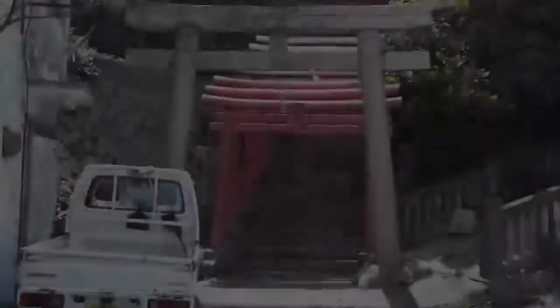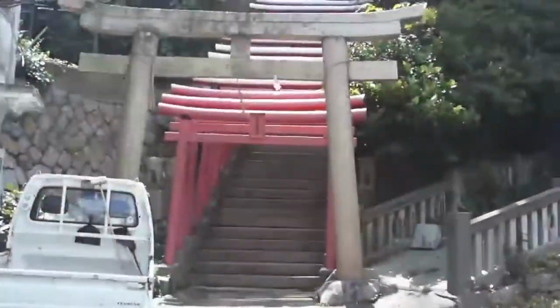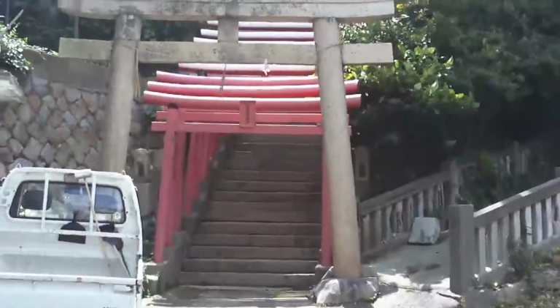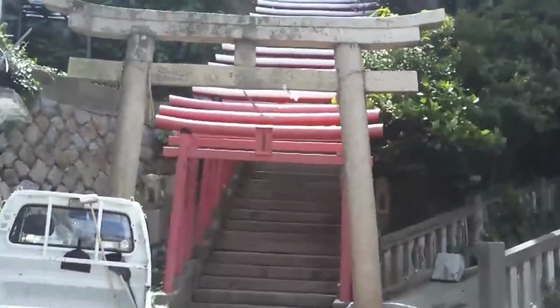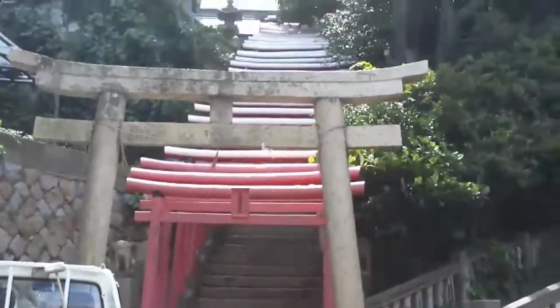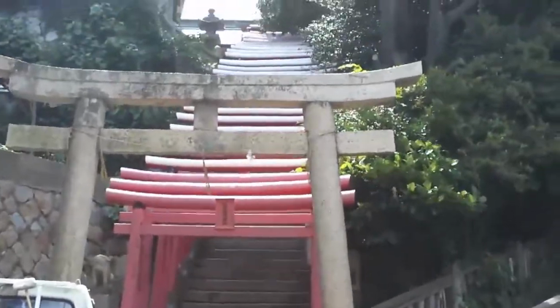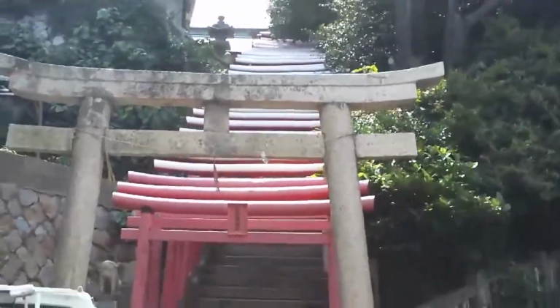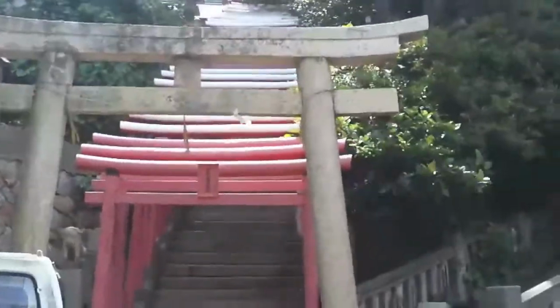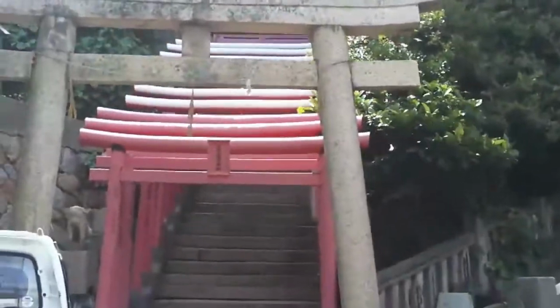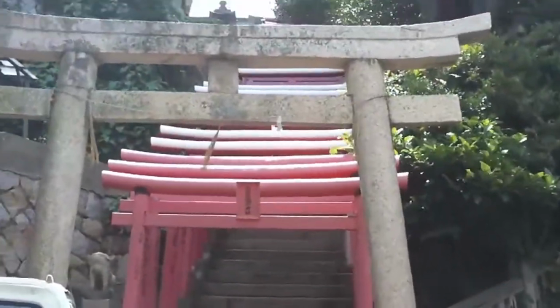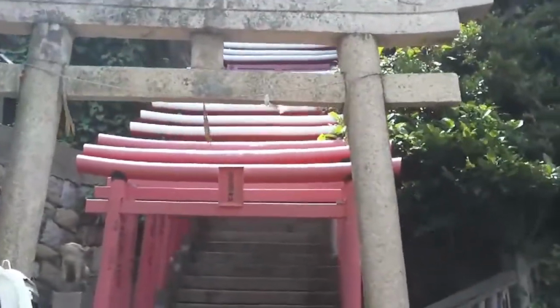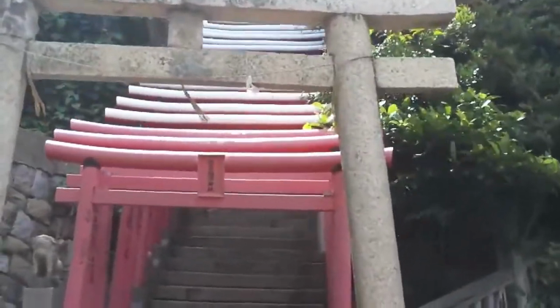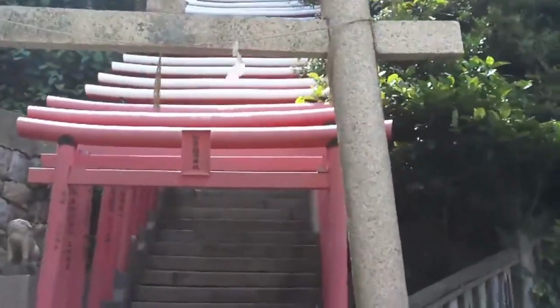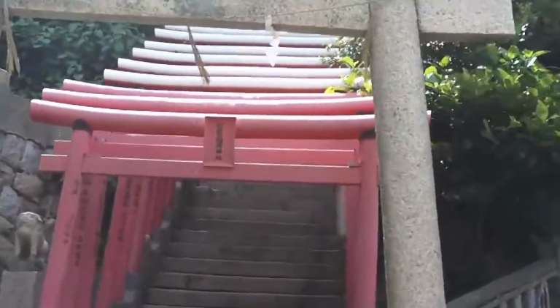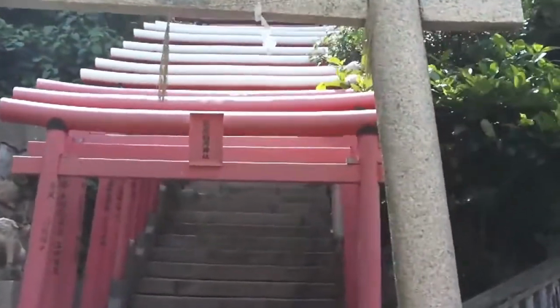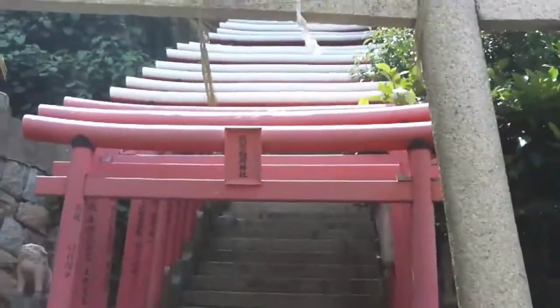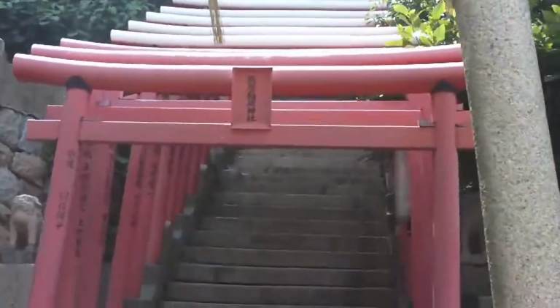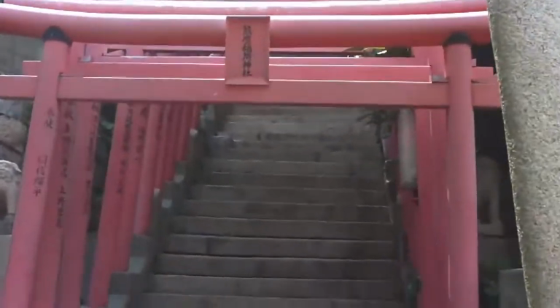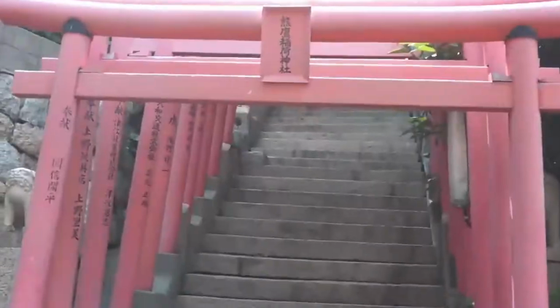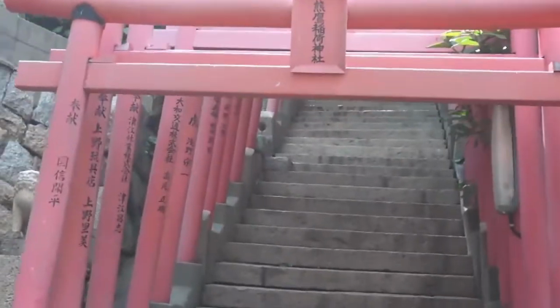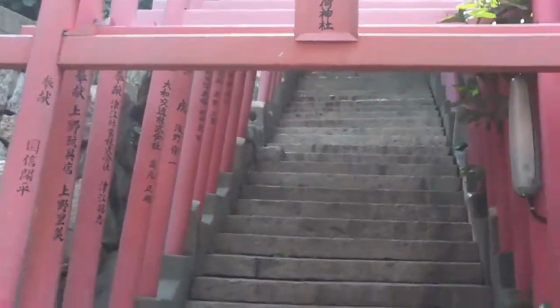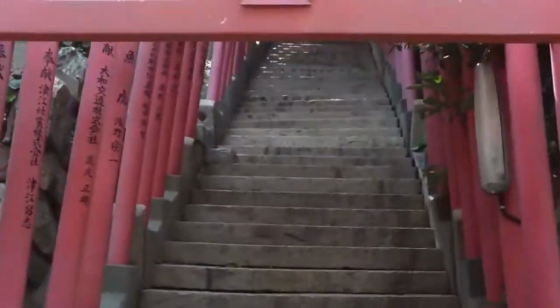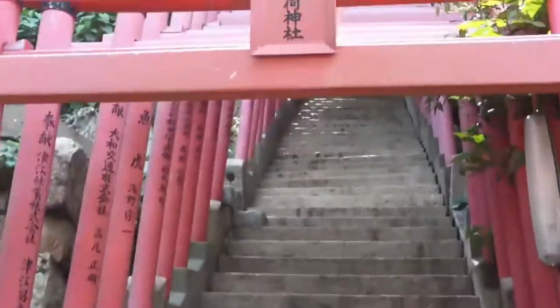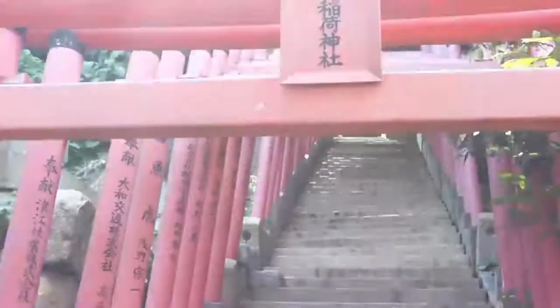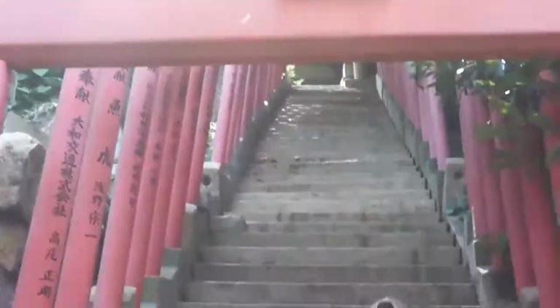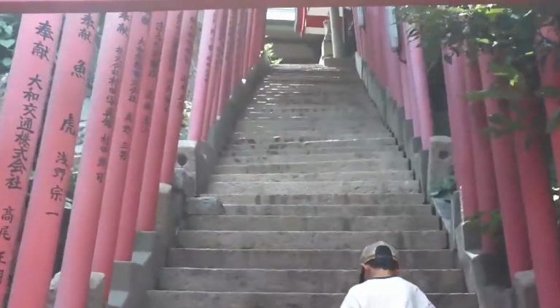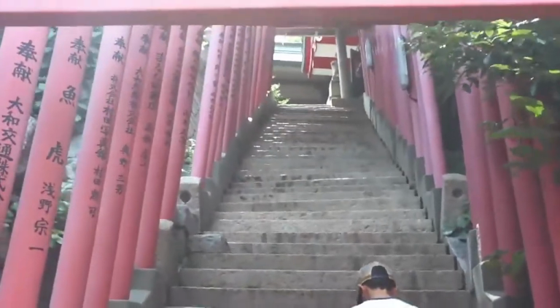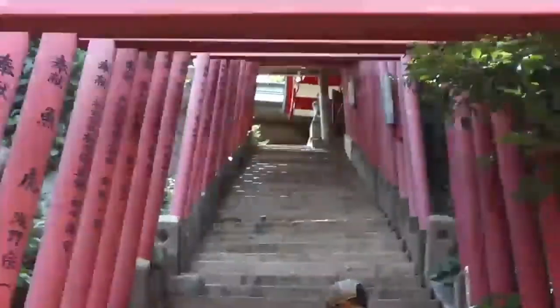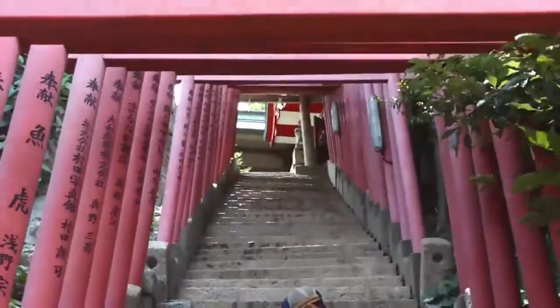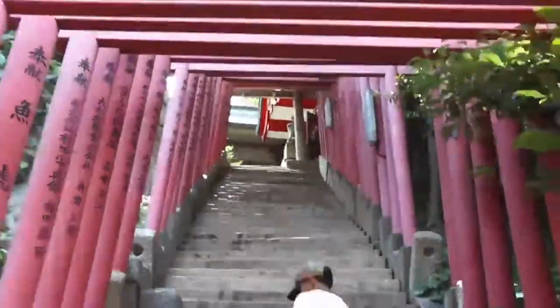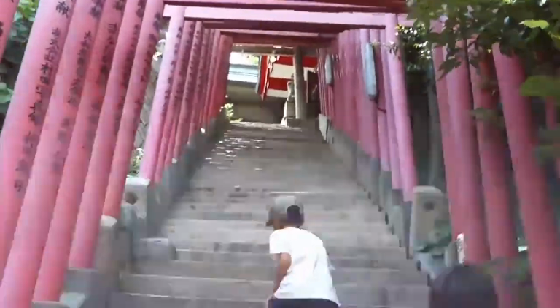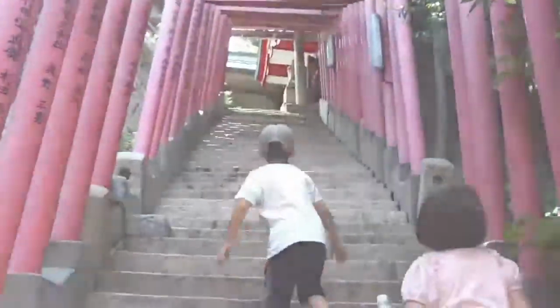Stumbled across this — that's a lot of torii for one staircase. Goes all the way up. Let's see what's at the top.